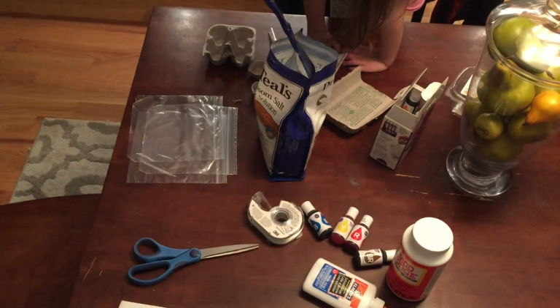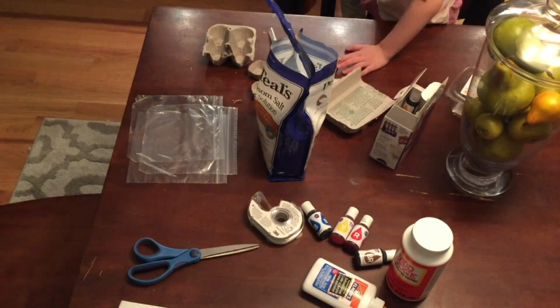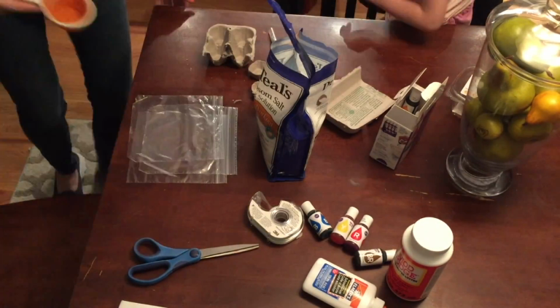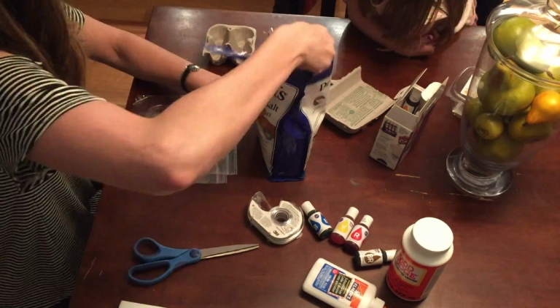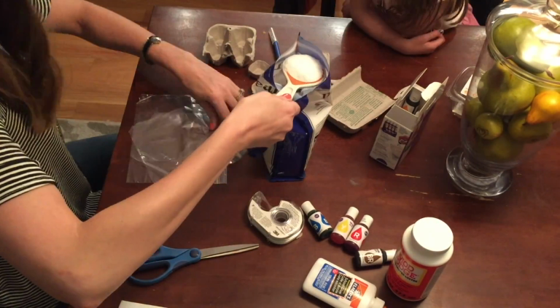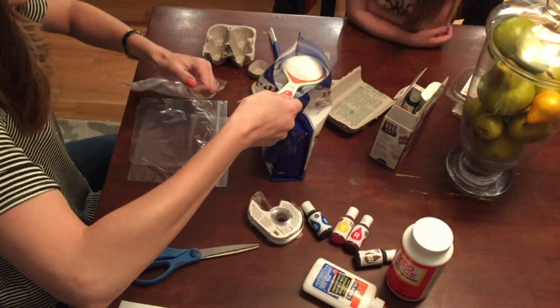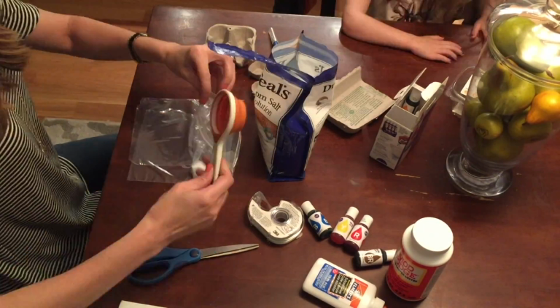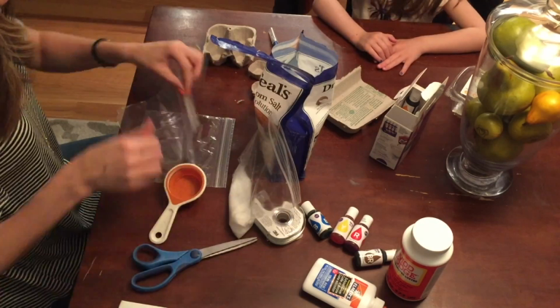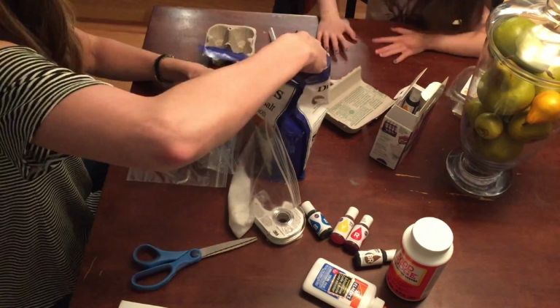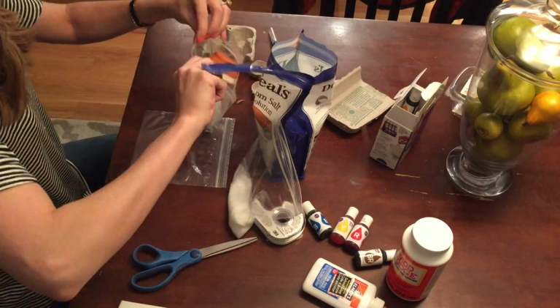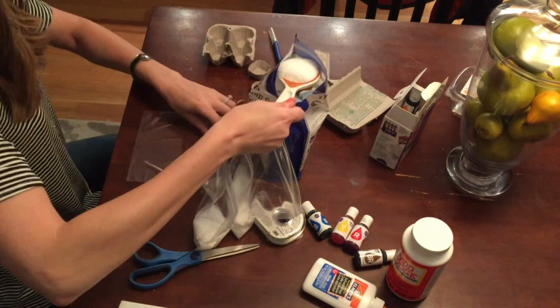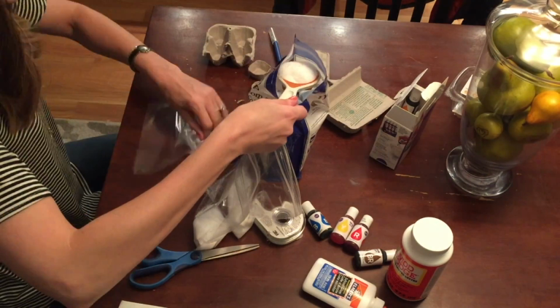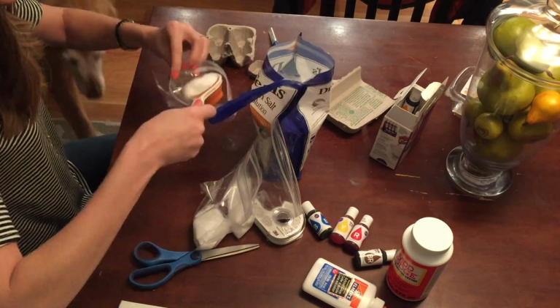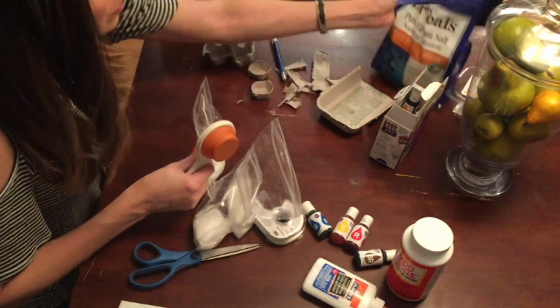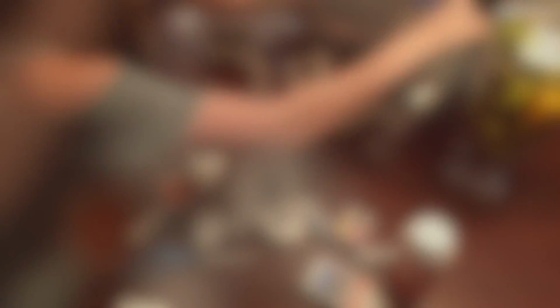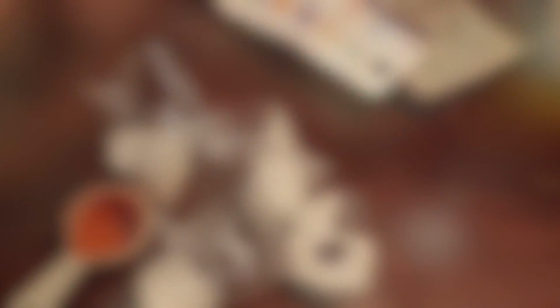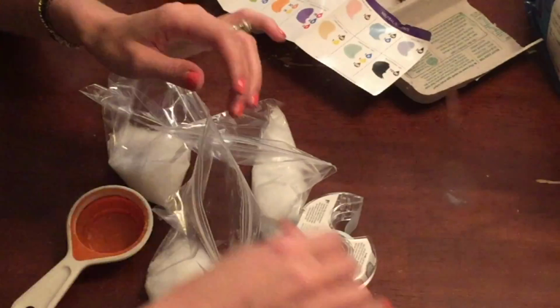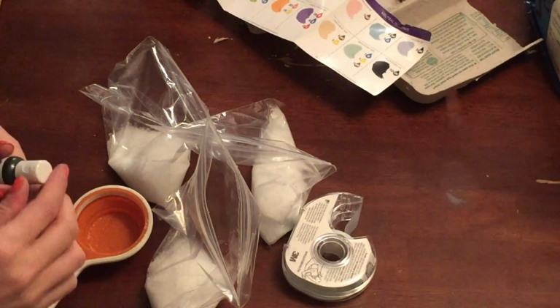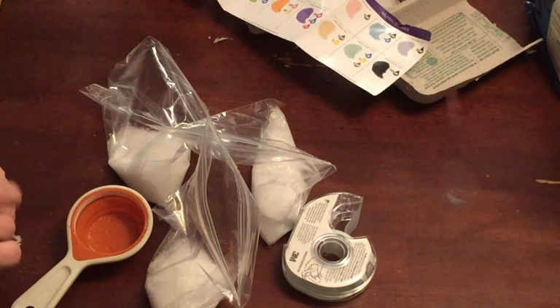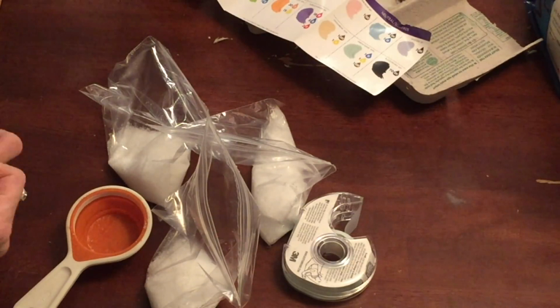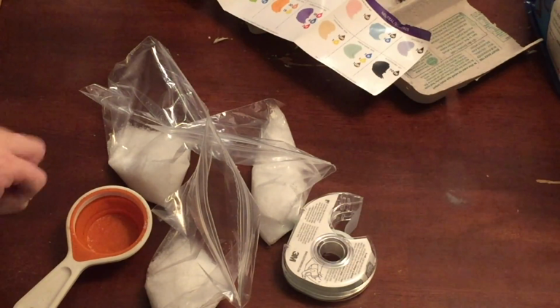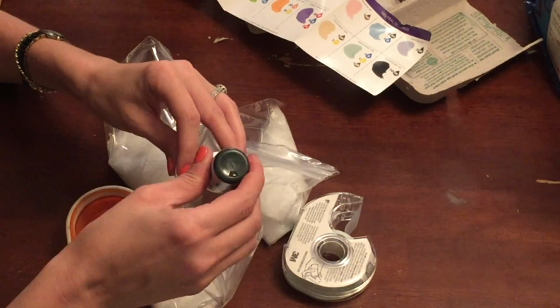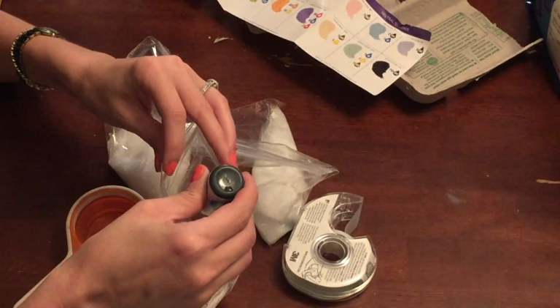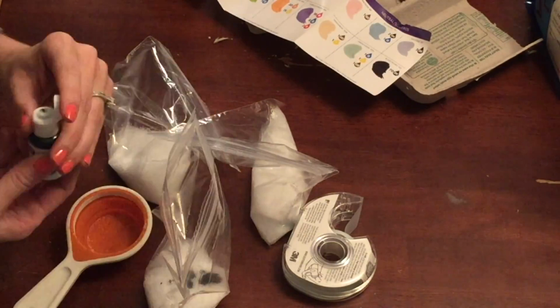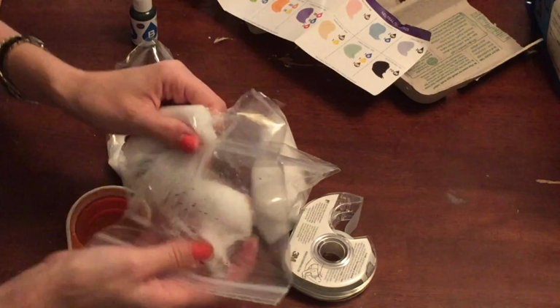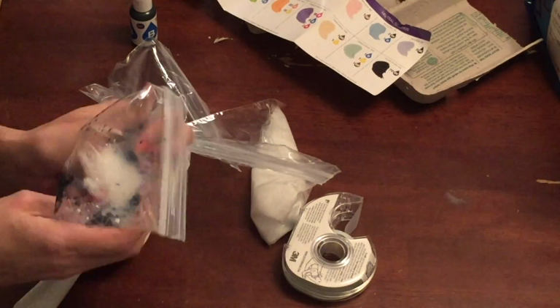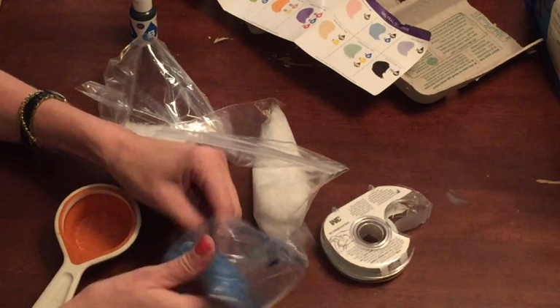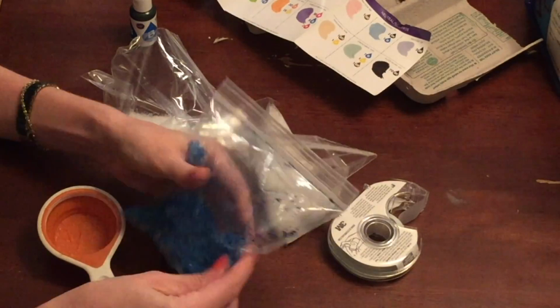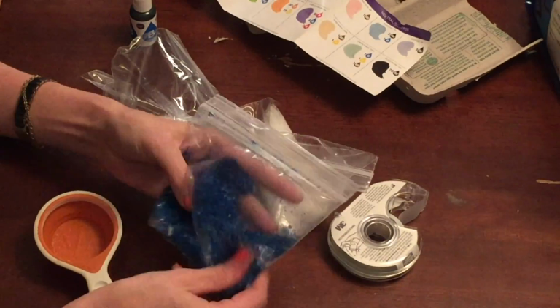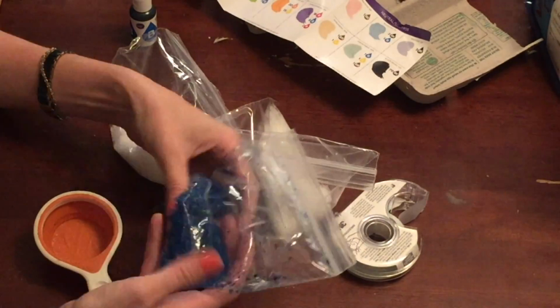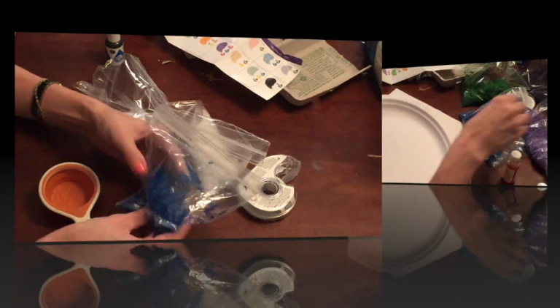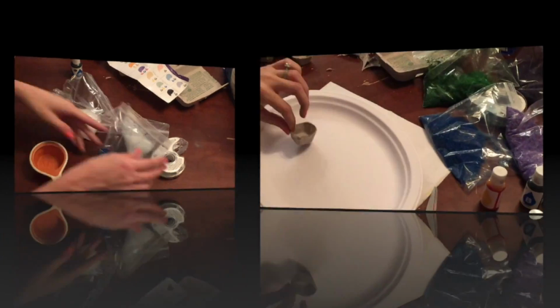Next, scoop some Epsom salt into small plastic bags. Drop liquid food coloring into each bag to make whatever color you want your geode to be.